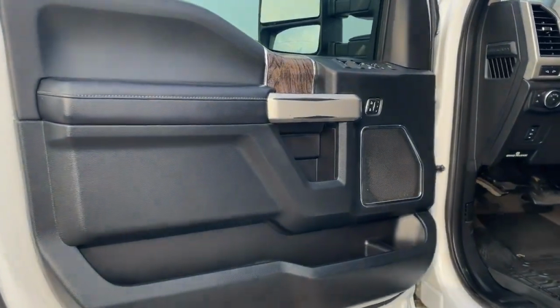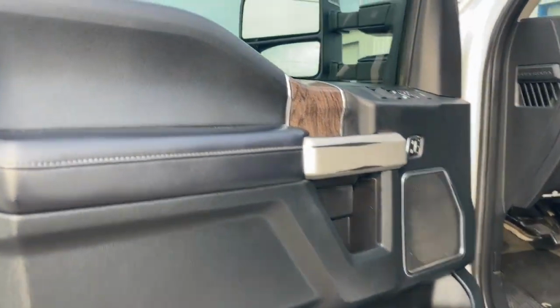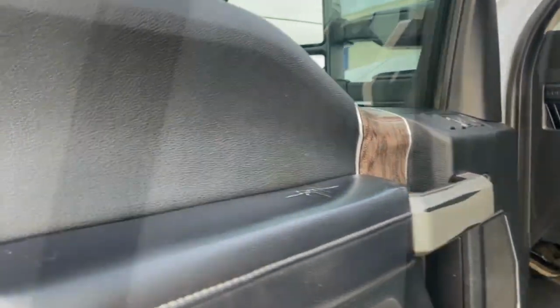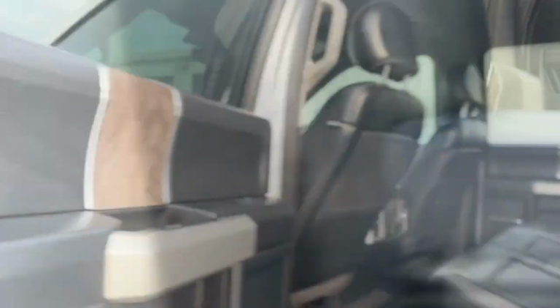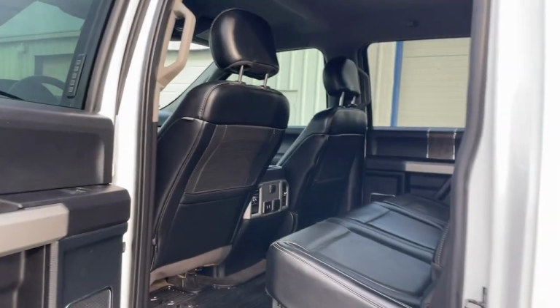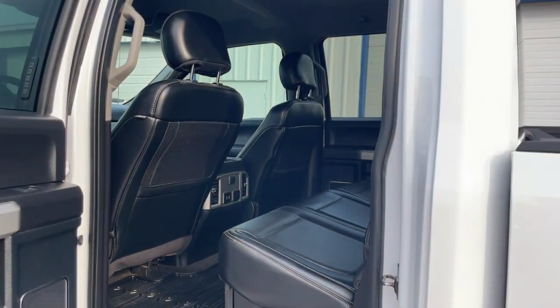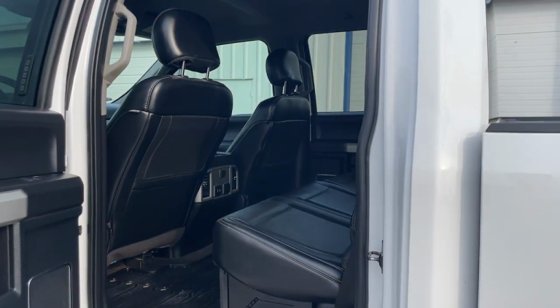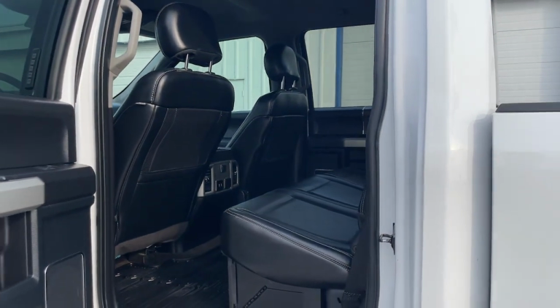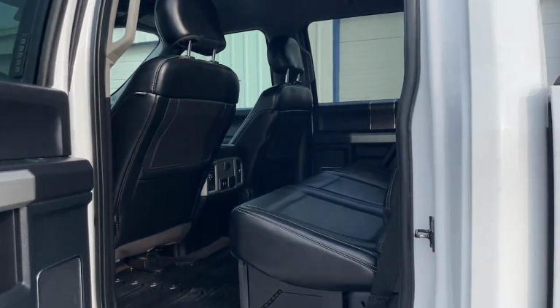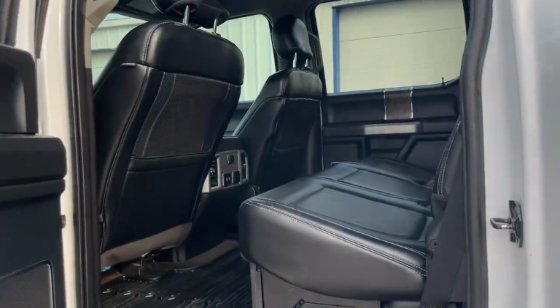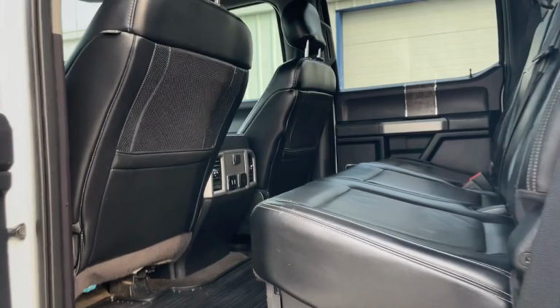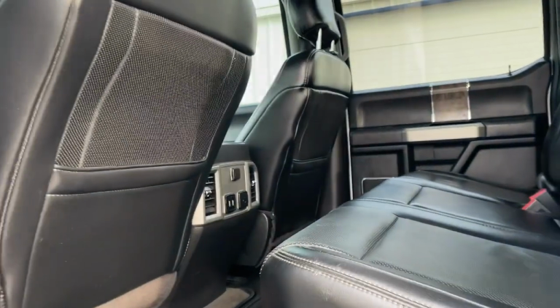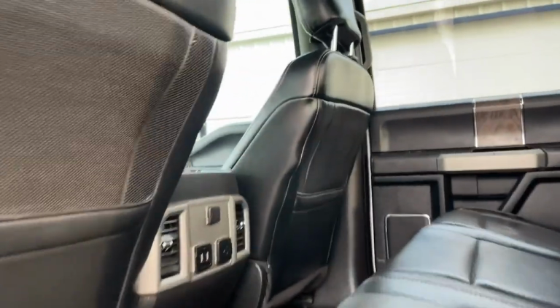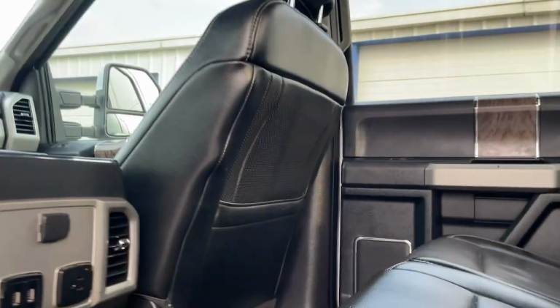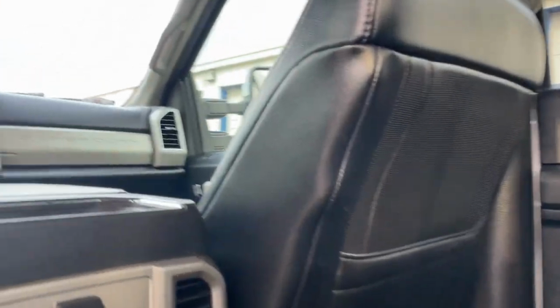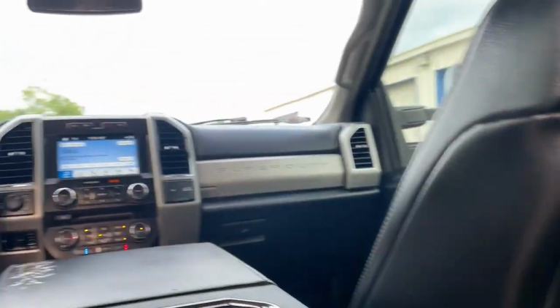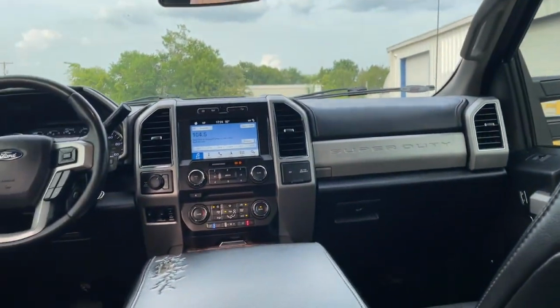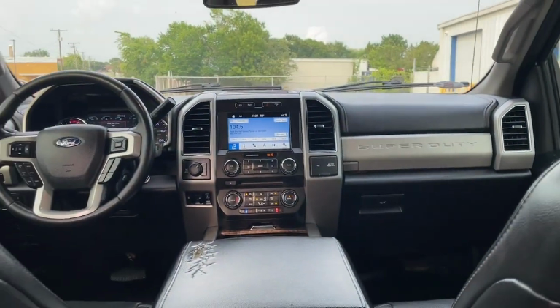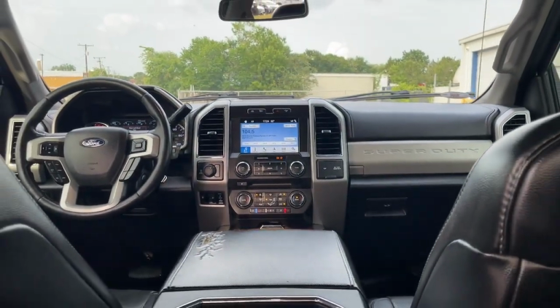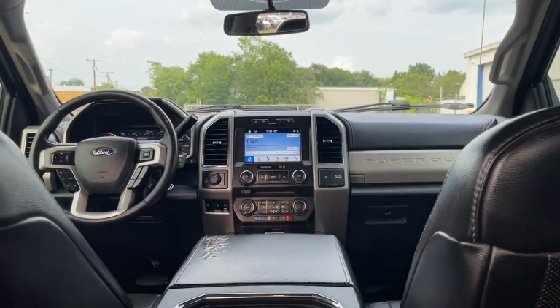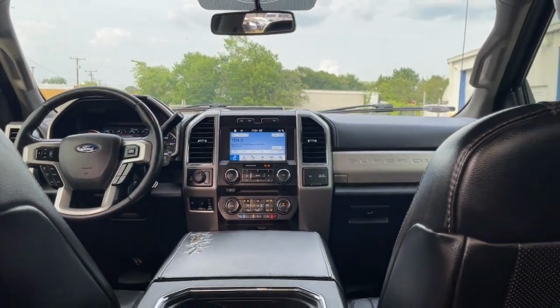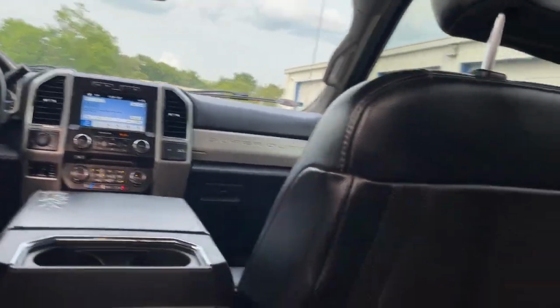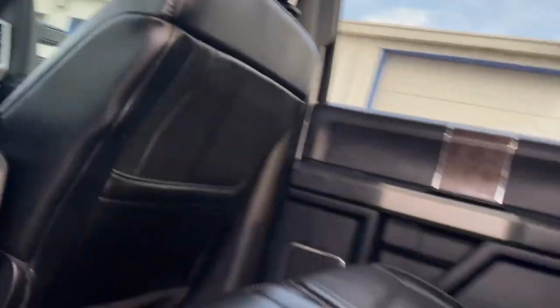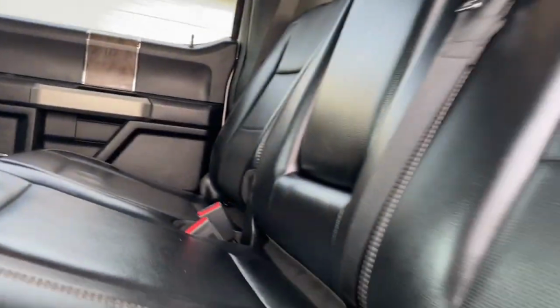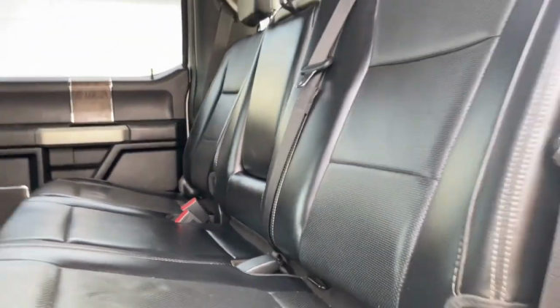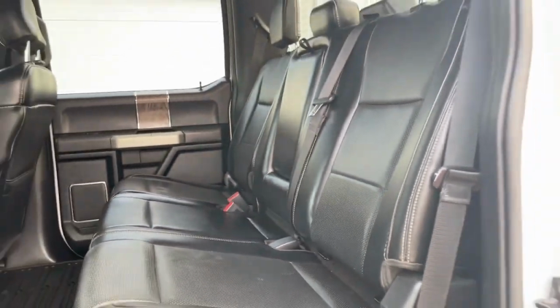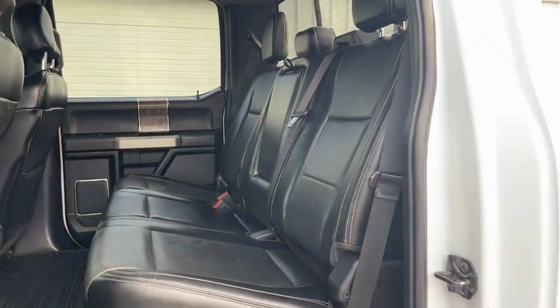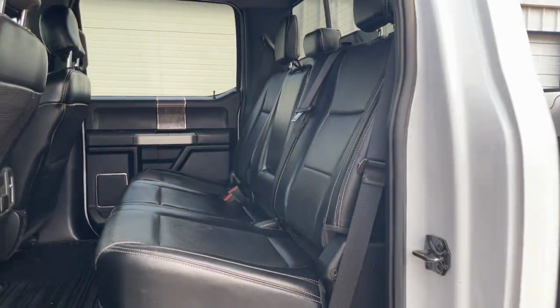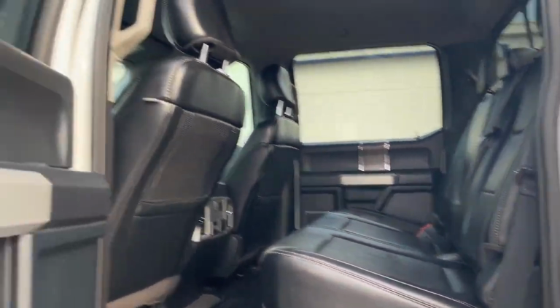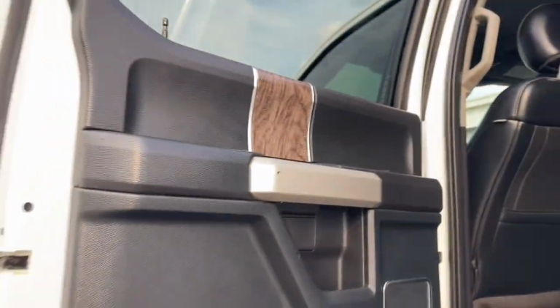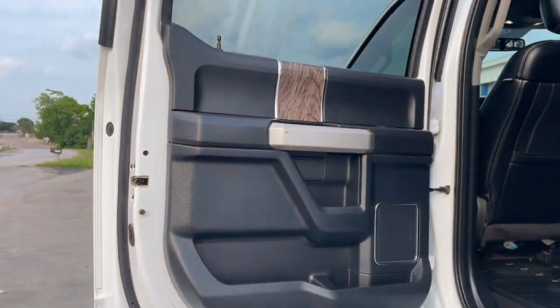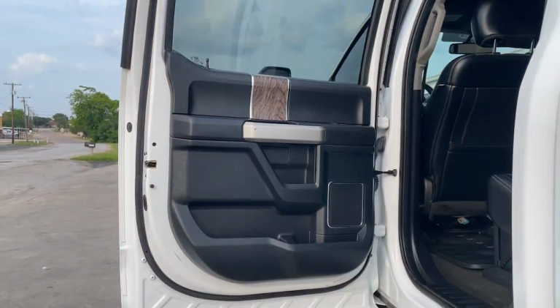Apple CarPlay and/or Android Auto, Navigation System, Keyless Entry, Heated Driver Seat, Power Passenger Seat, Heated Mirrors, Satellite Radio, Fog Lamps, Power Driver Seat, Electronic Stability Control.